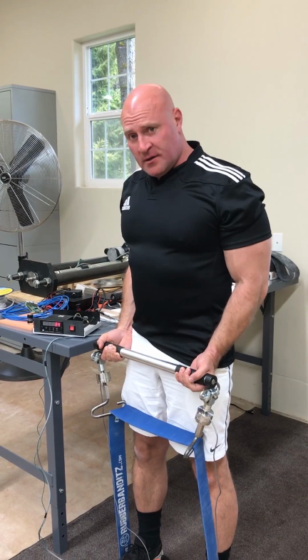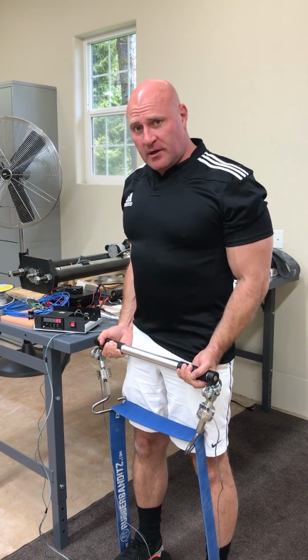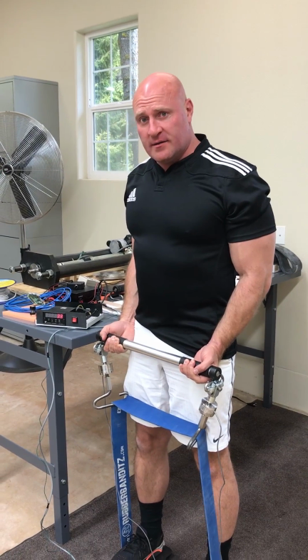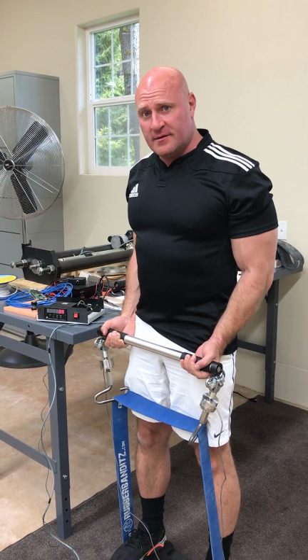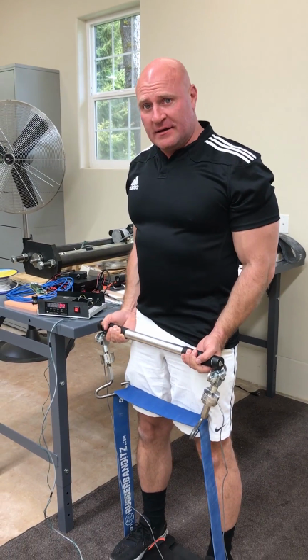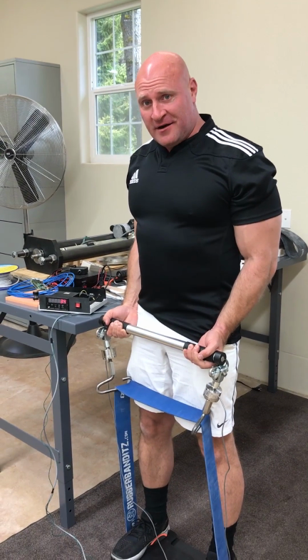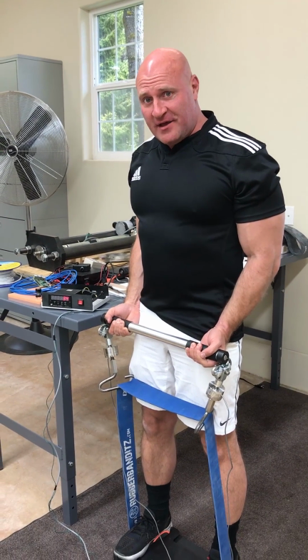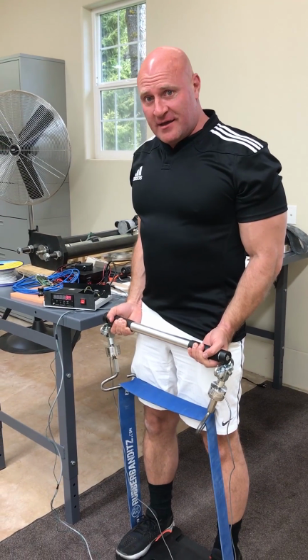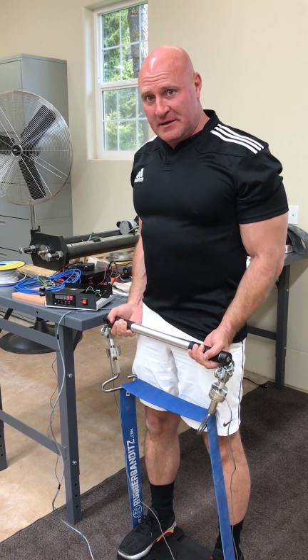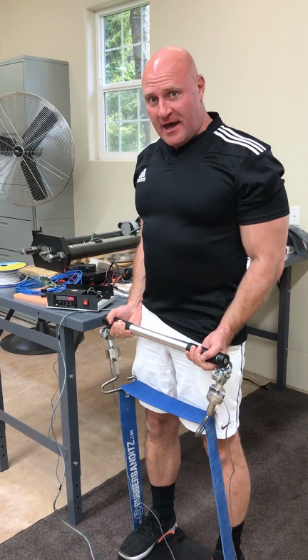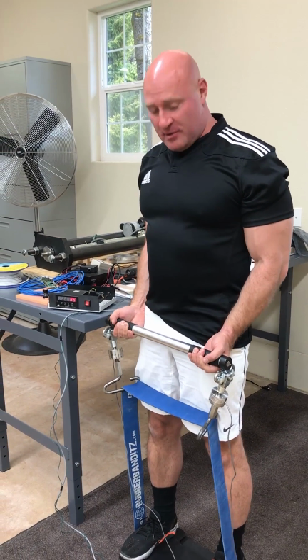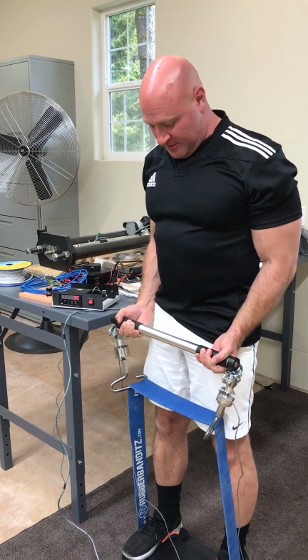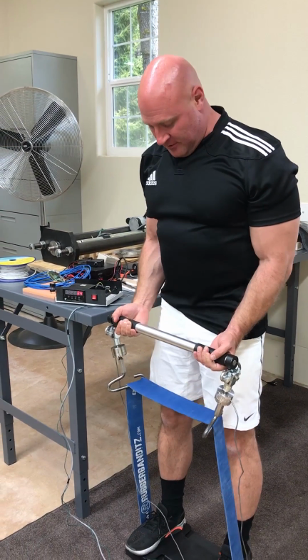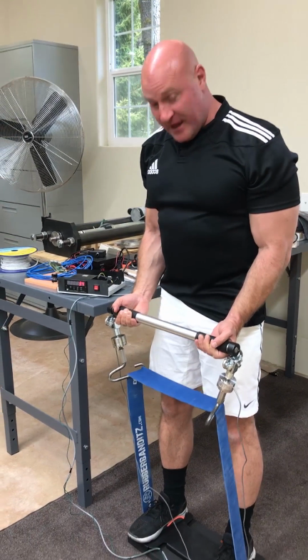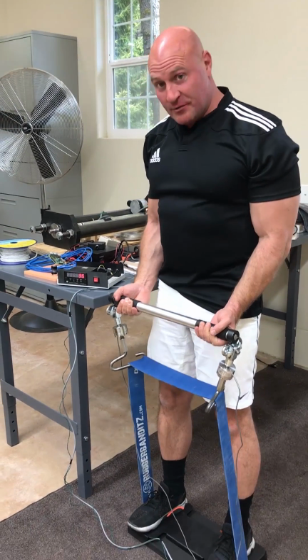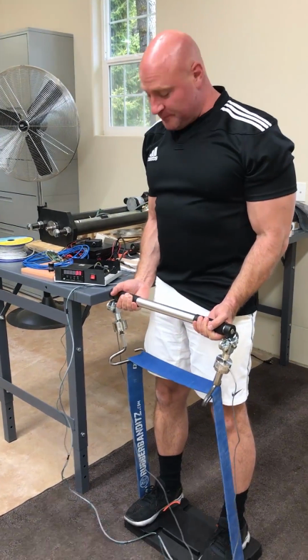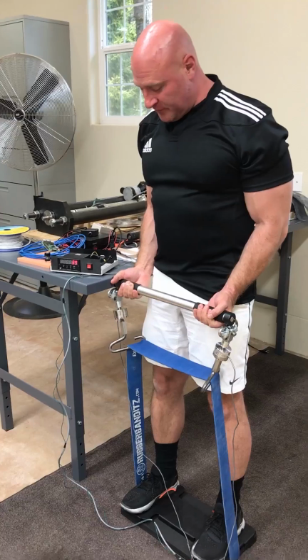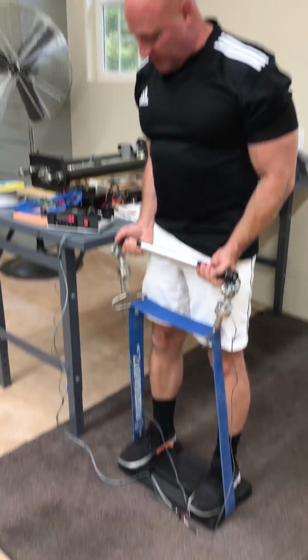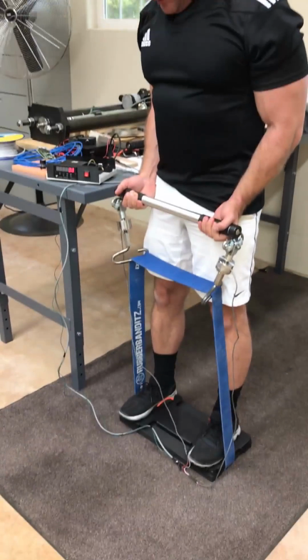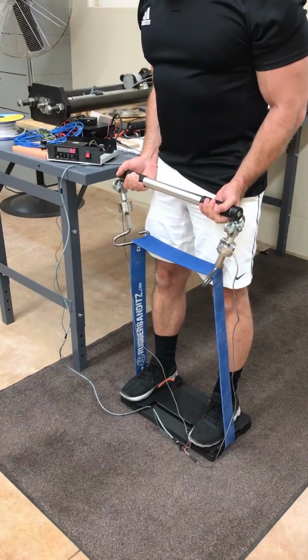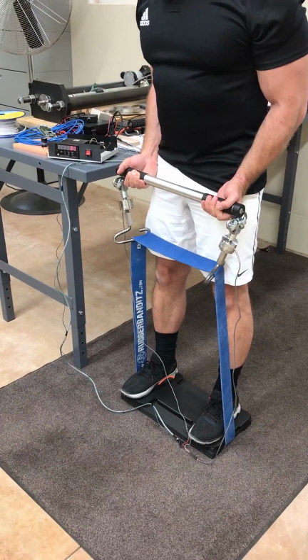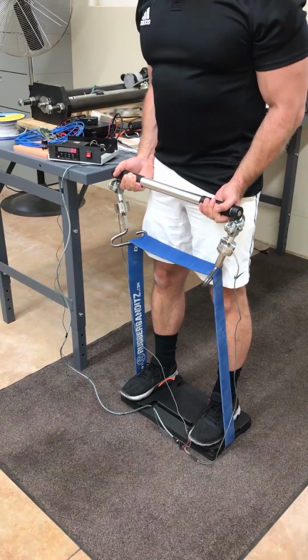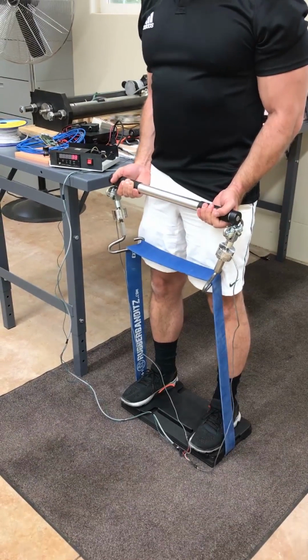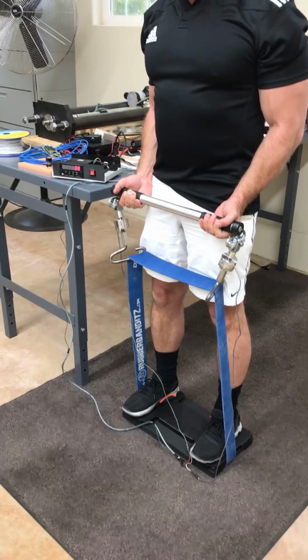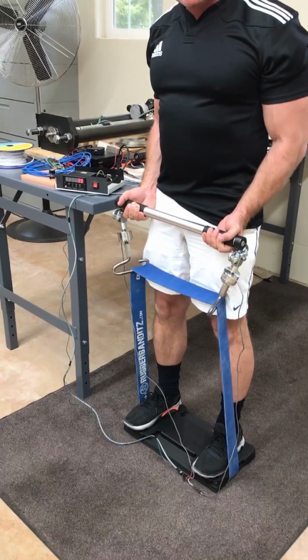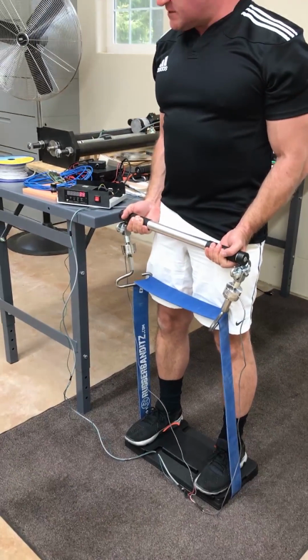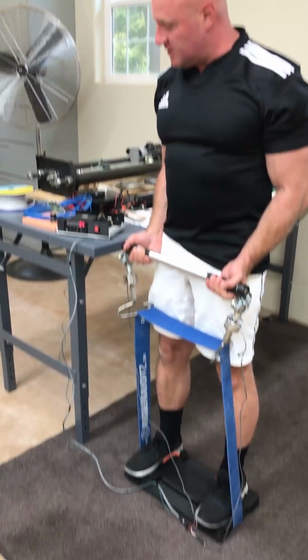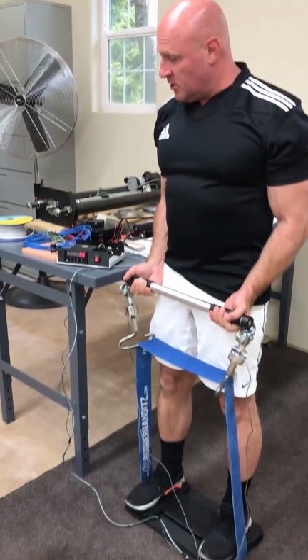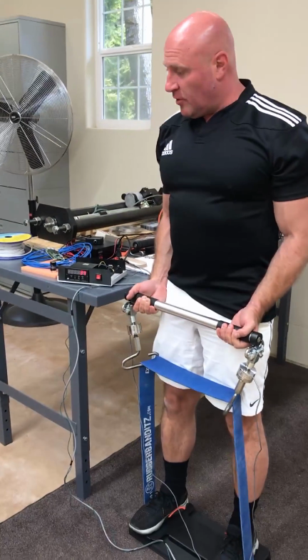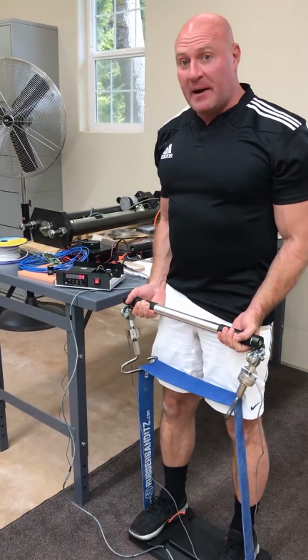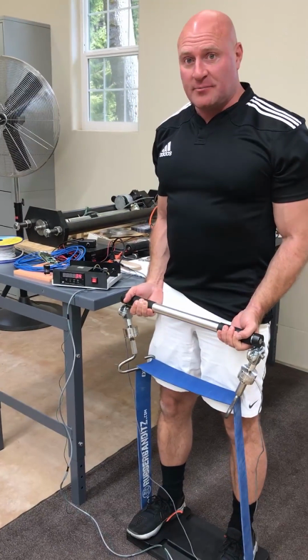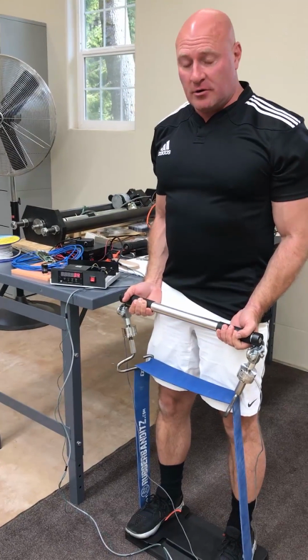Another day in the lab with the X3. We're going to show the variance in resistance with a bicep curl.